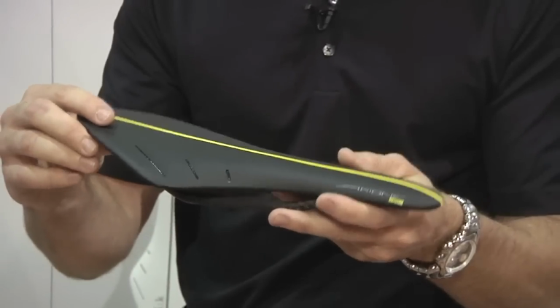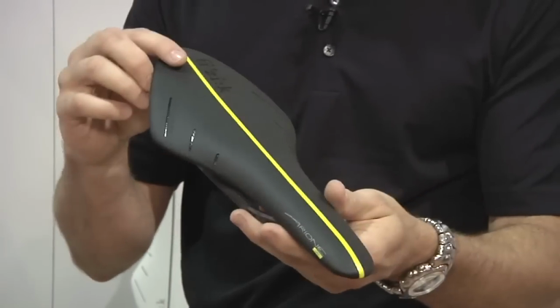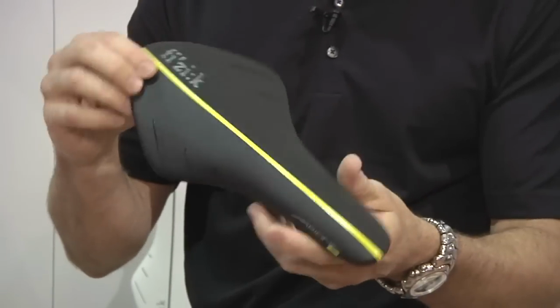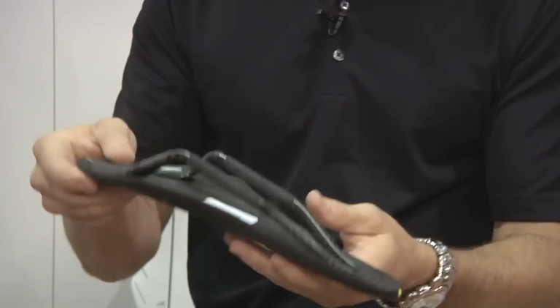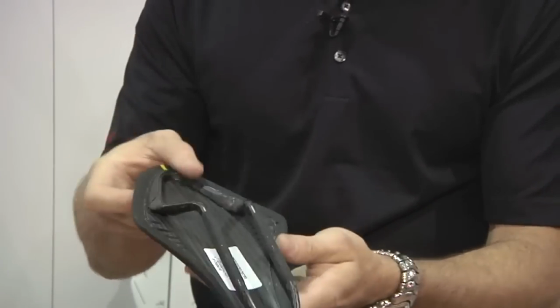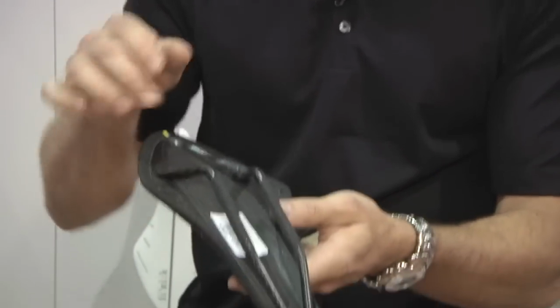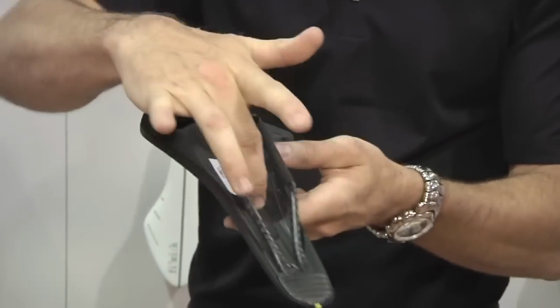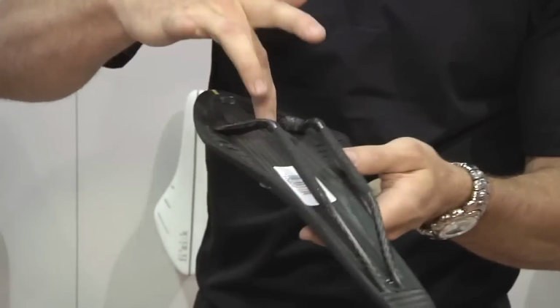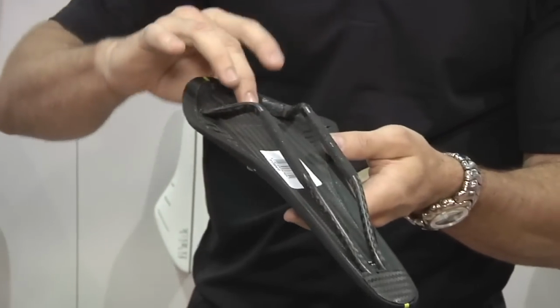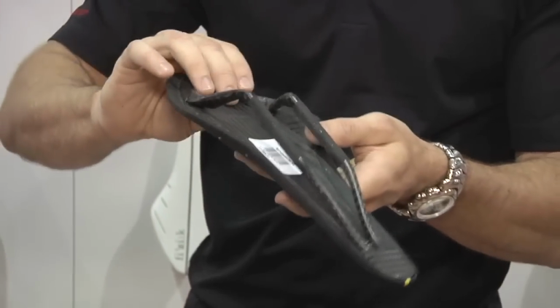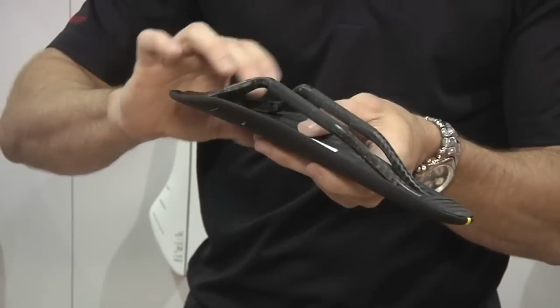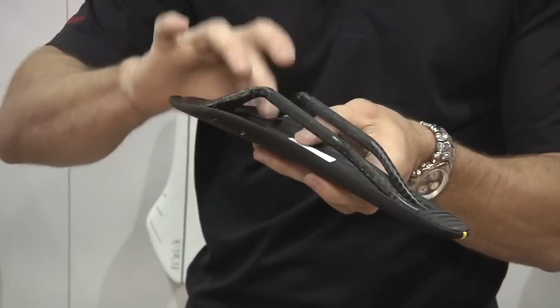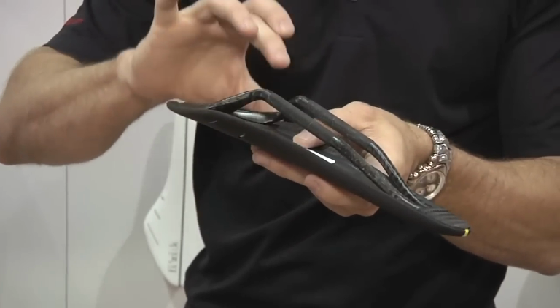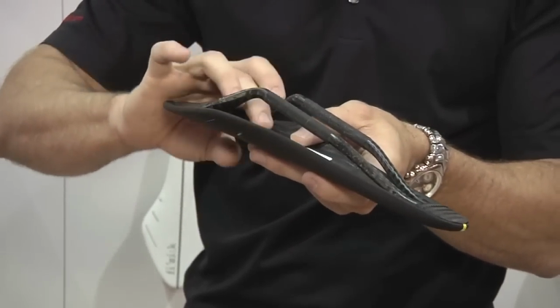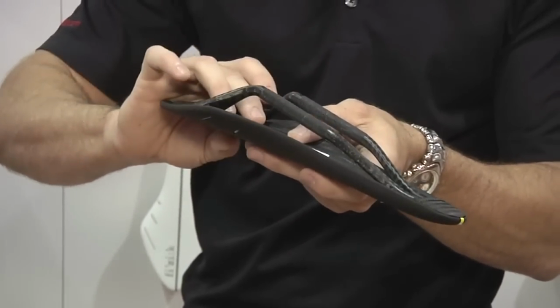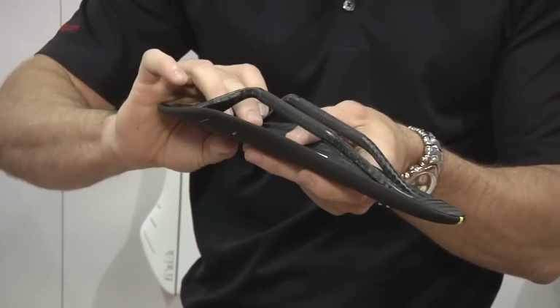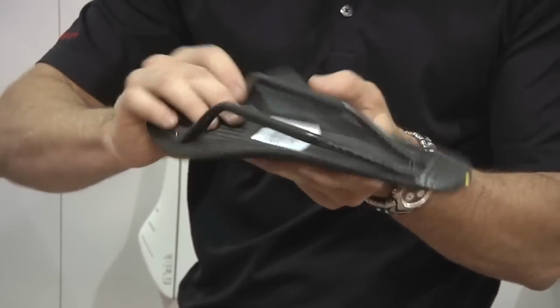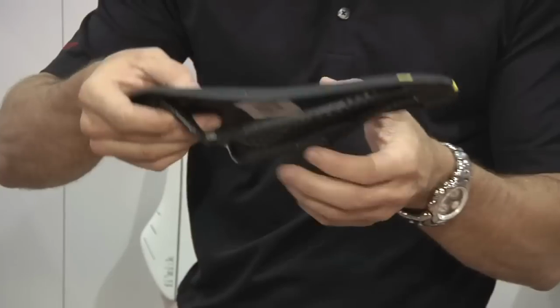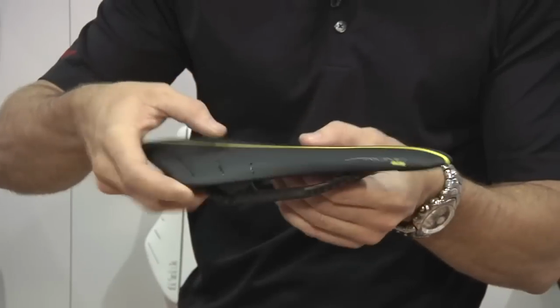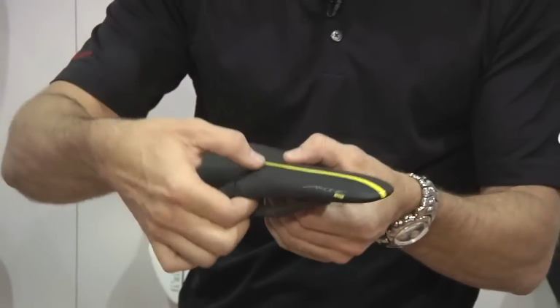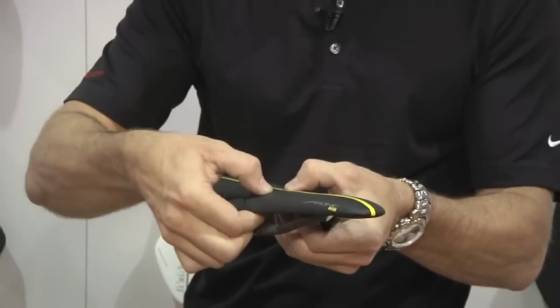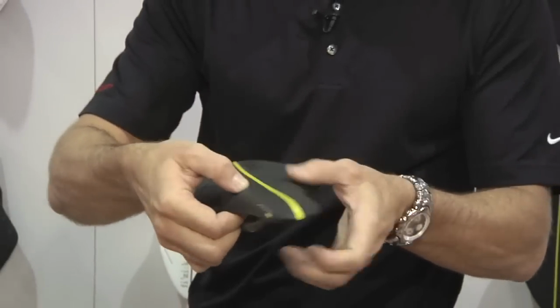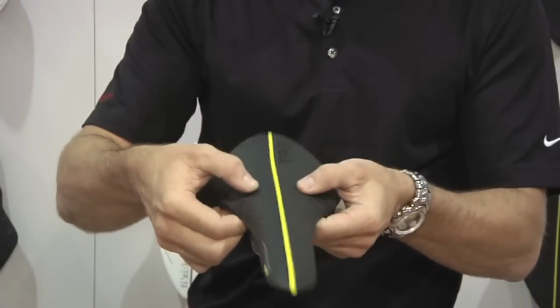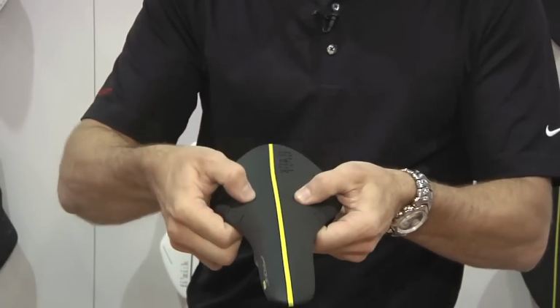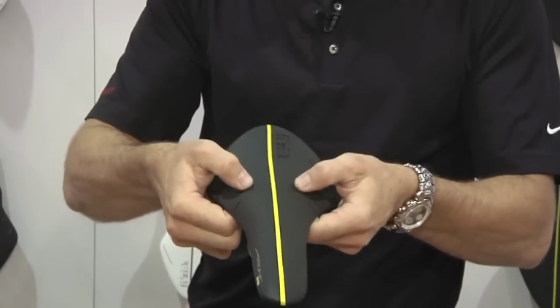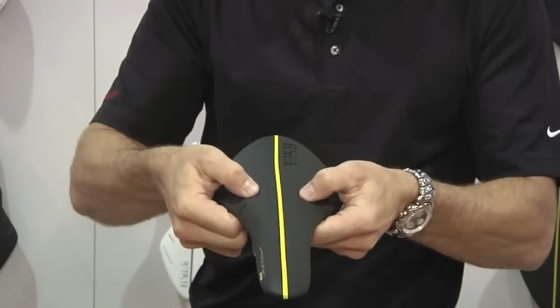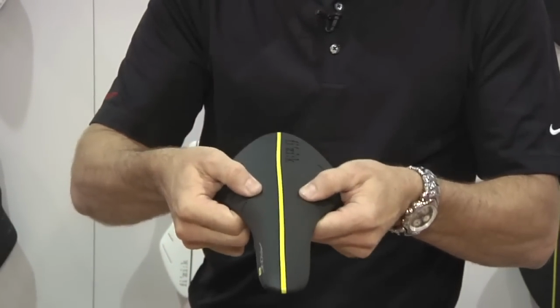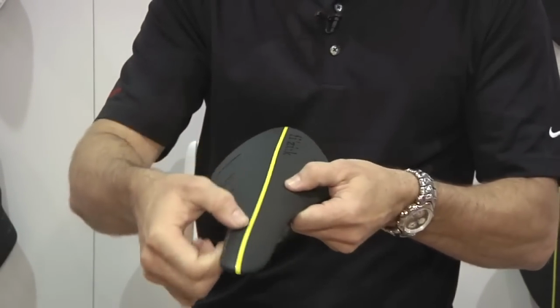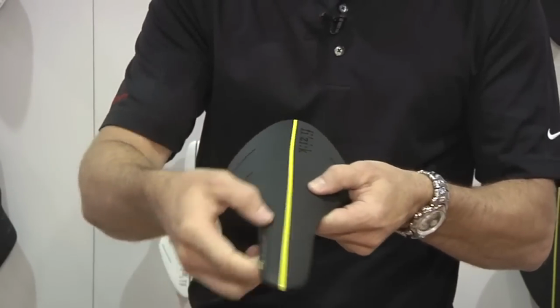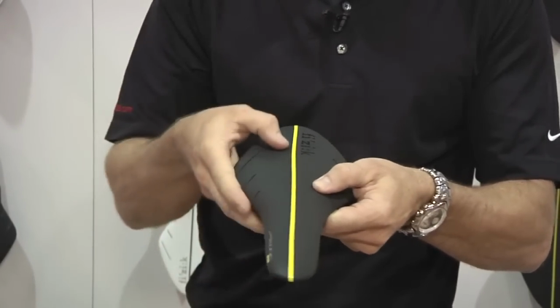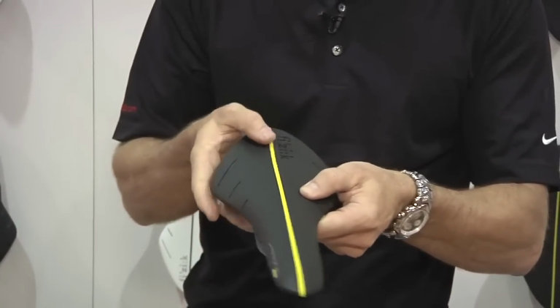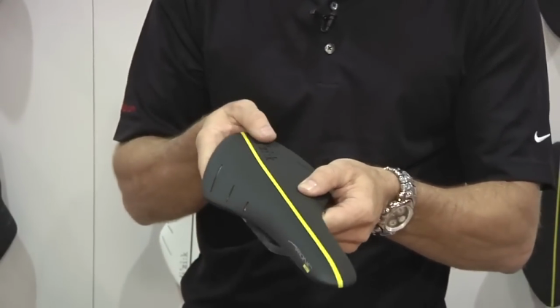These saddles also have a composite base, maintaining a super lightweight design as well as a nice soft CX foam, kind of a gel pattern here.